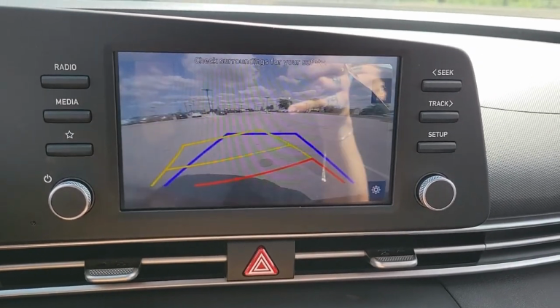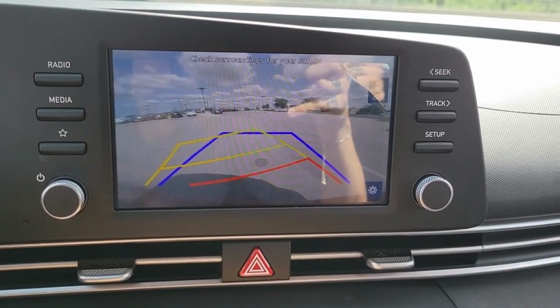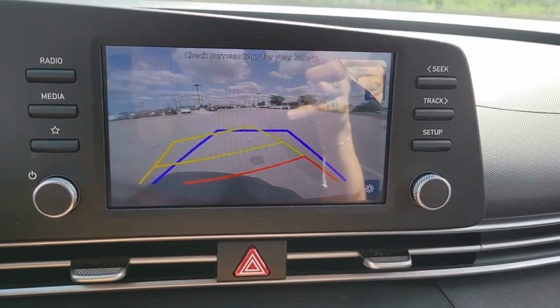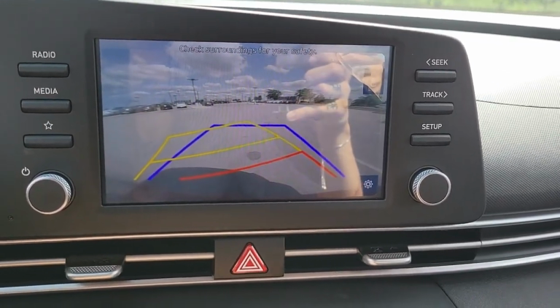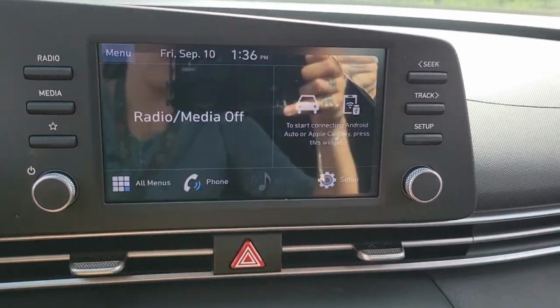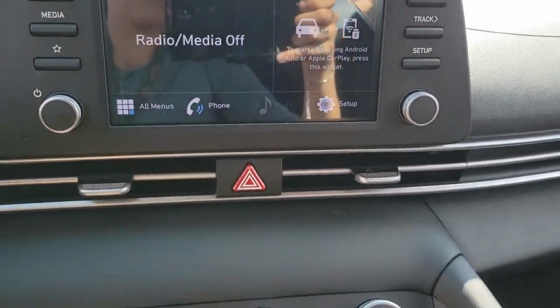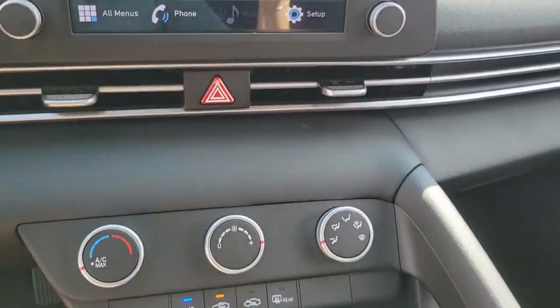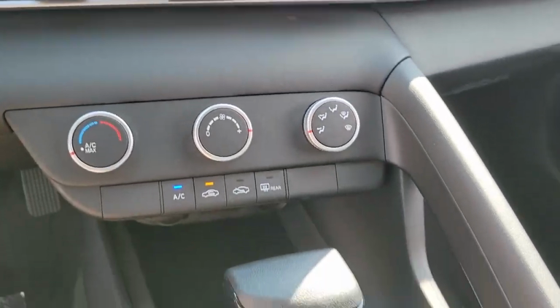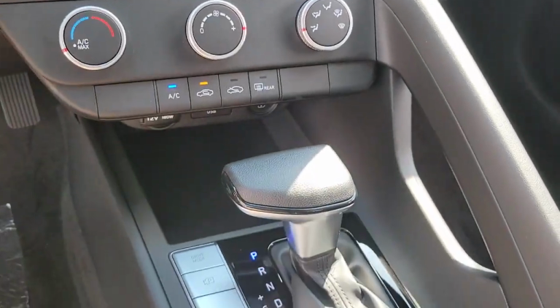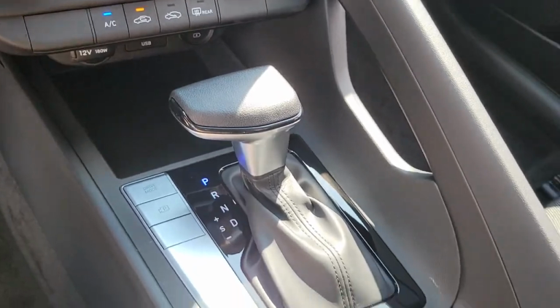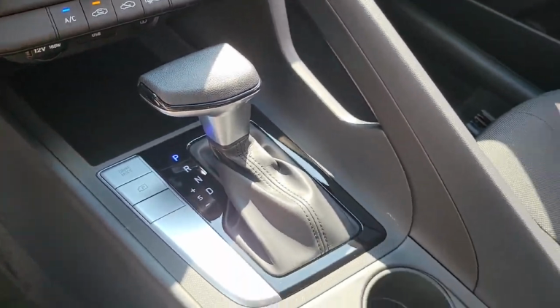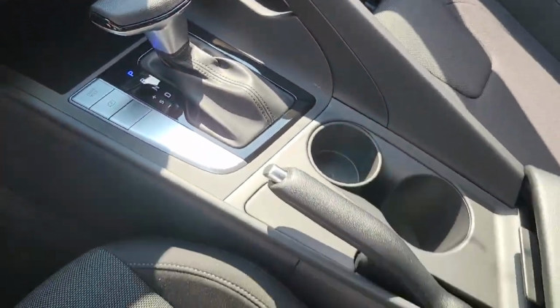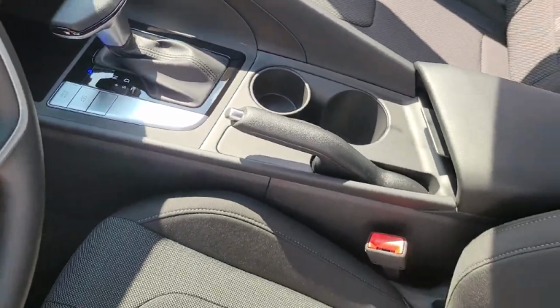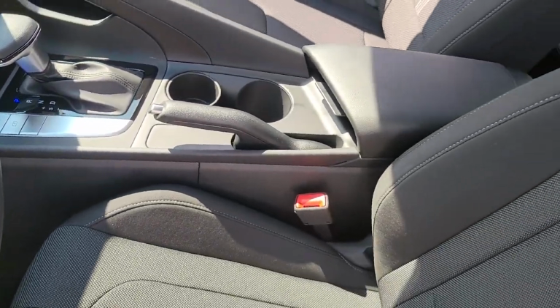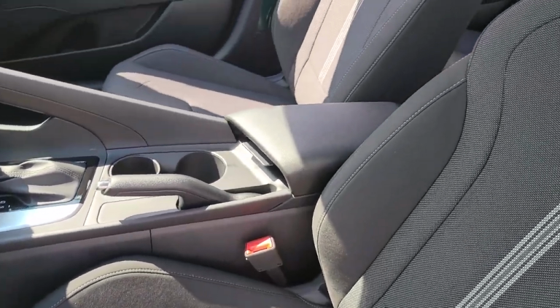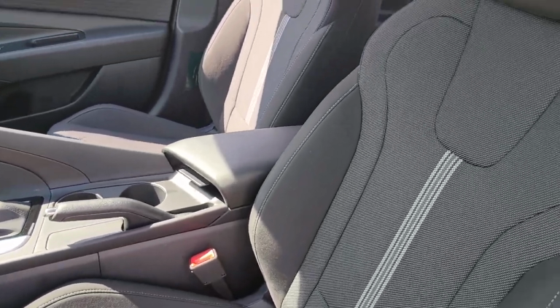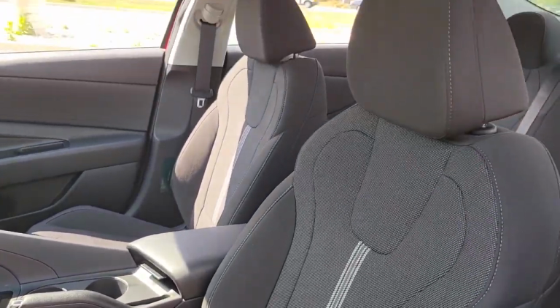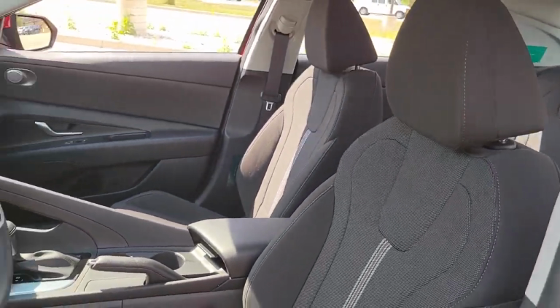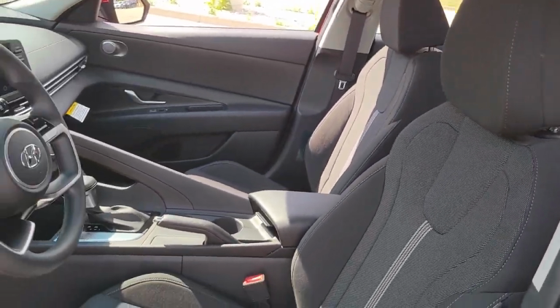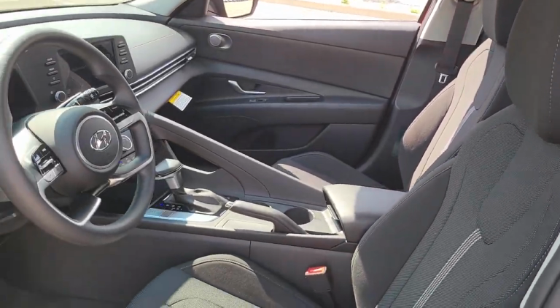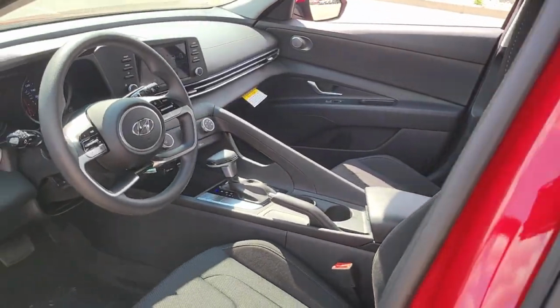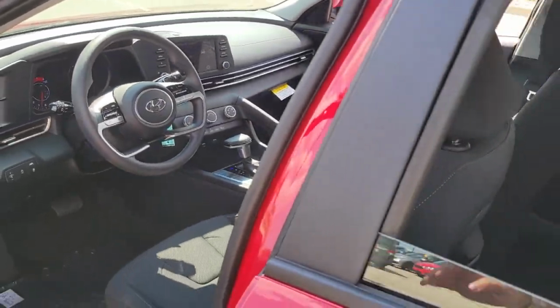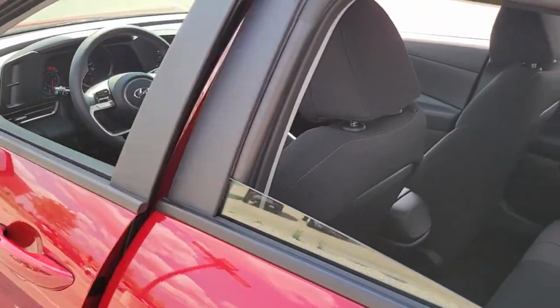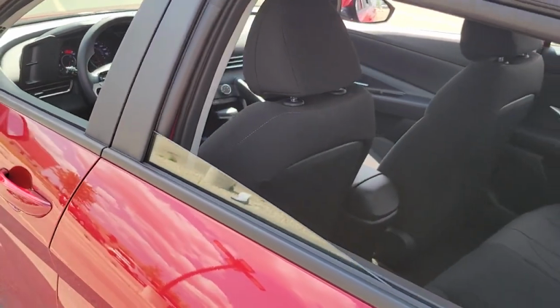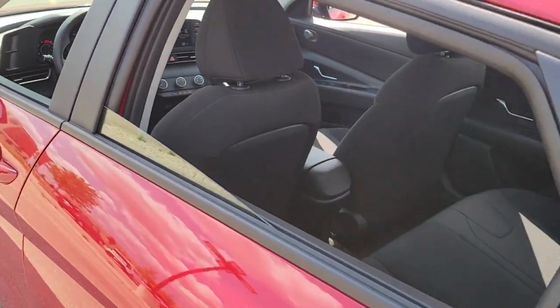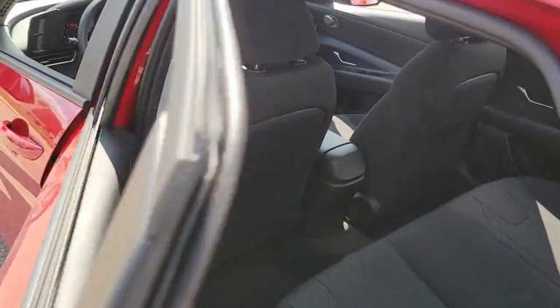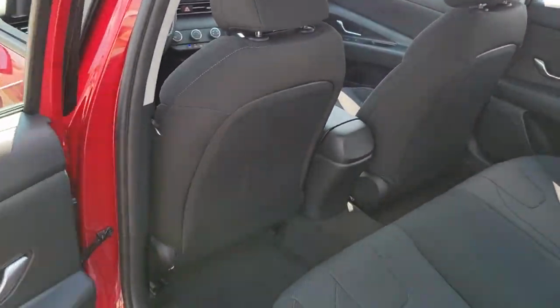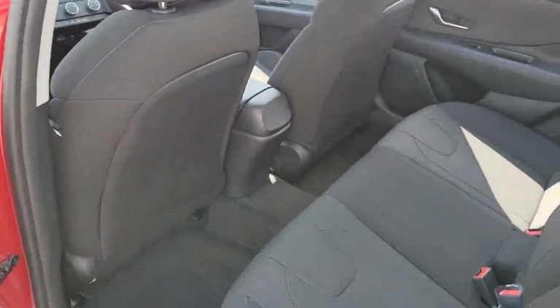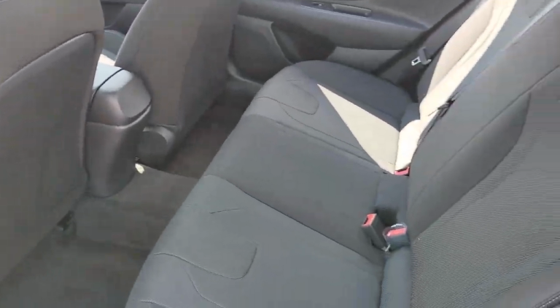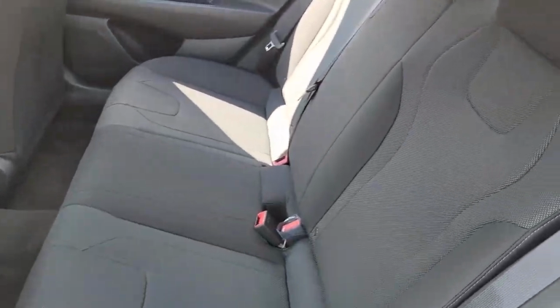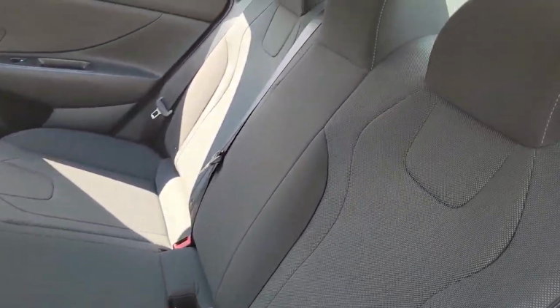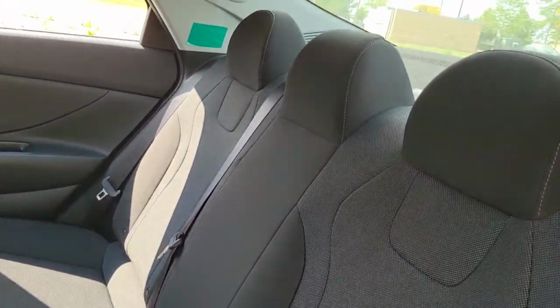aluminum wheels, steering wheel audio controls, blind spot monitor, Bluetooth connection, stability control, traction control, and intermittent wipers.